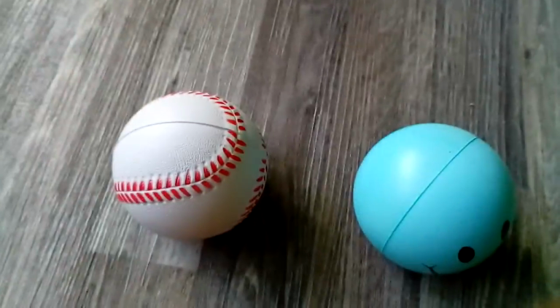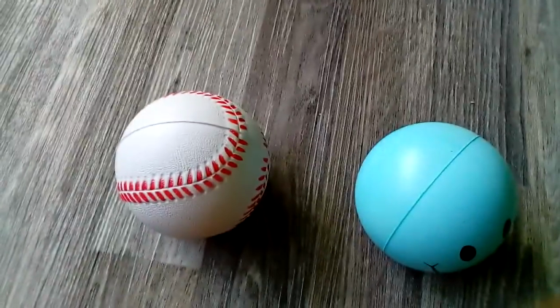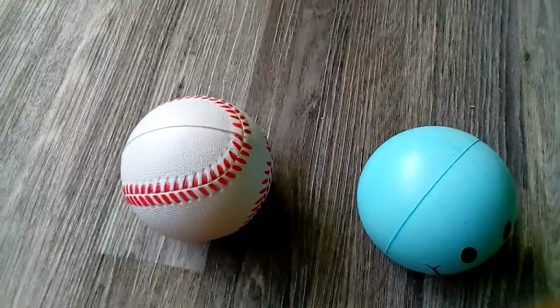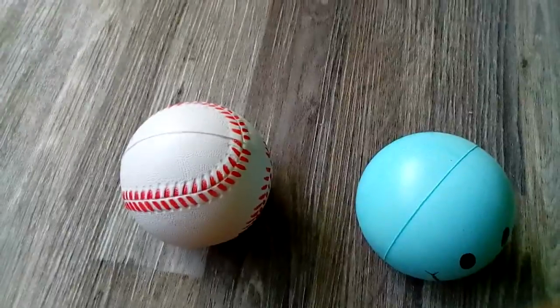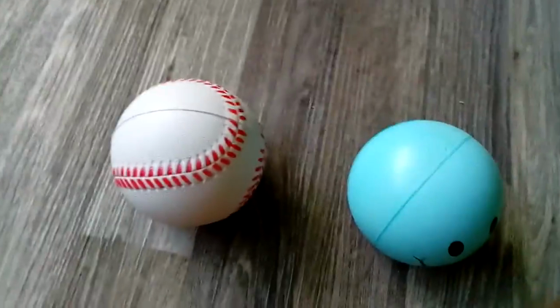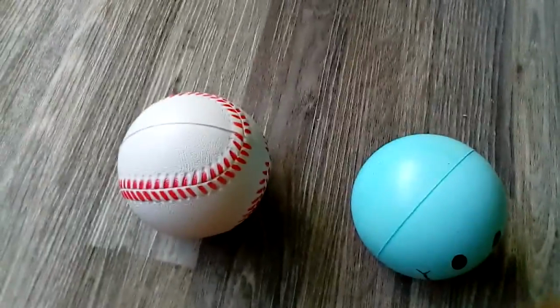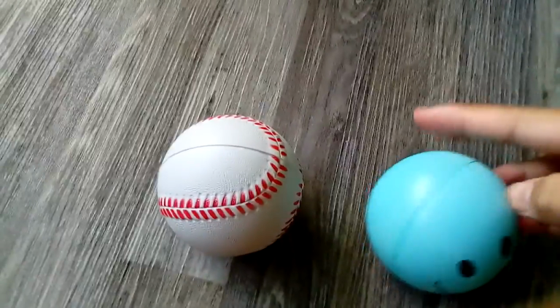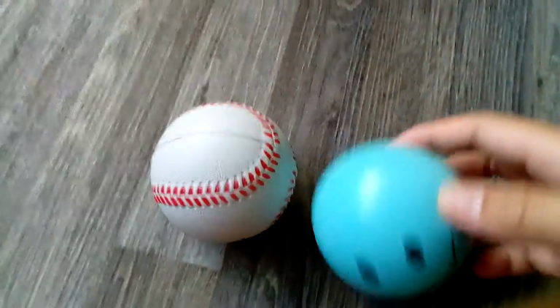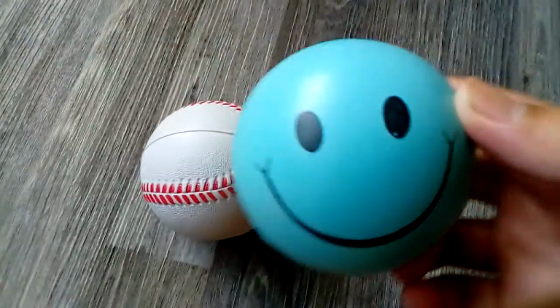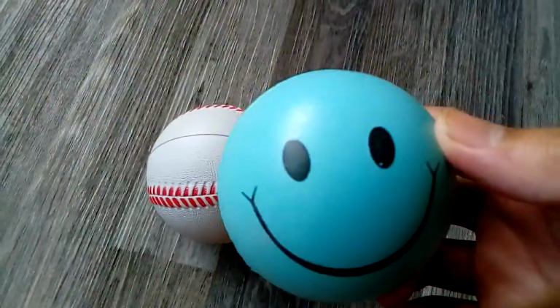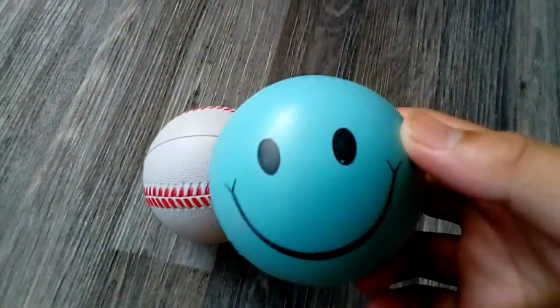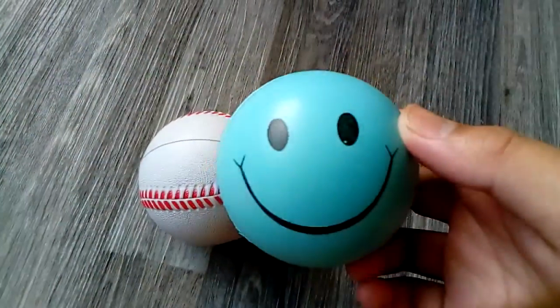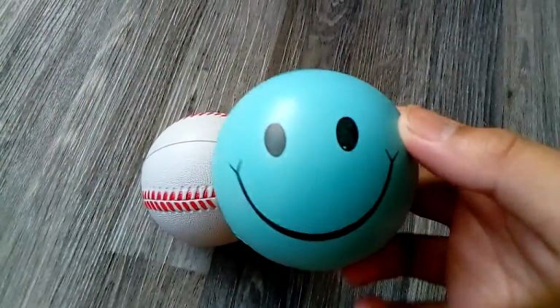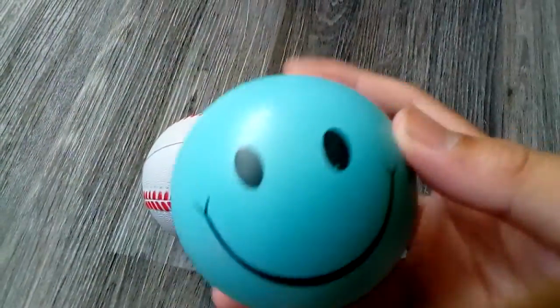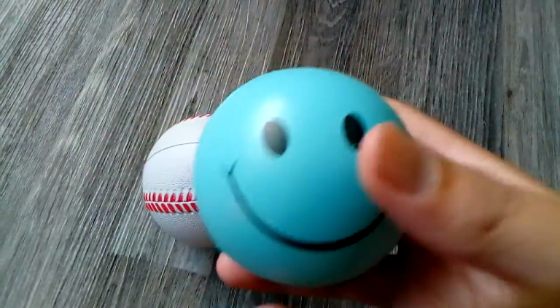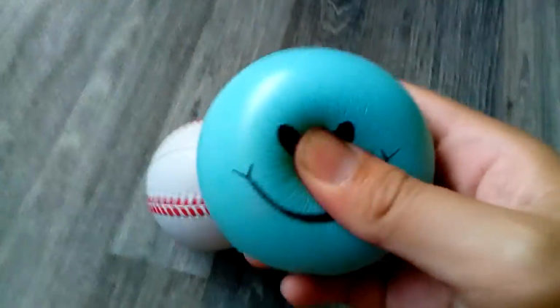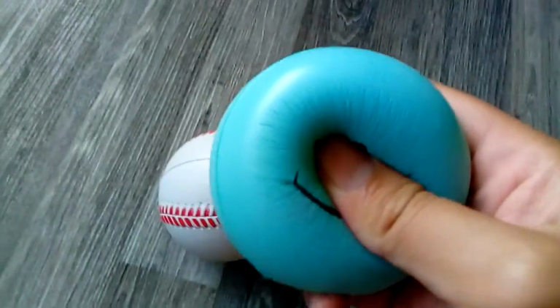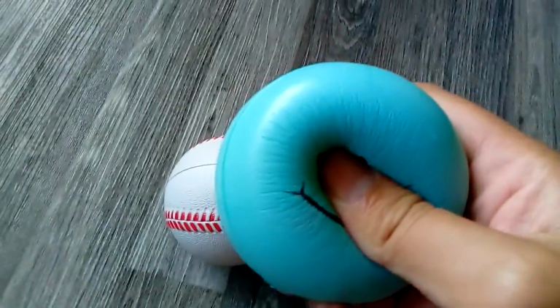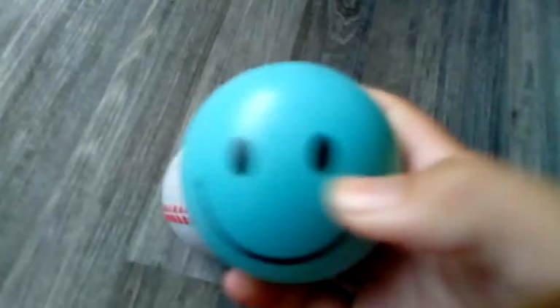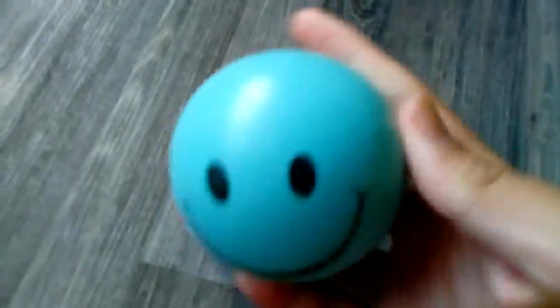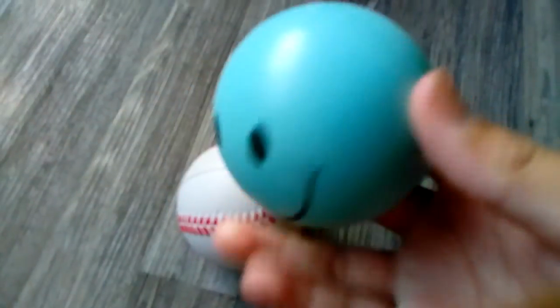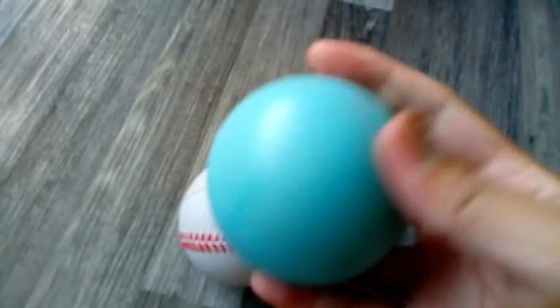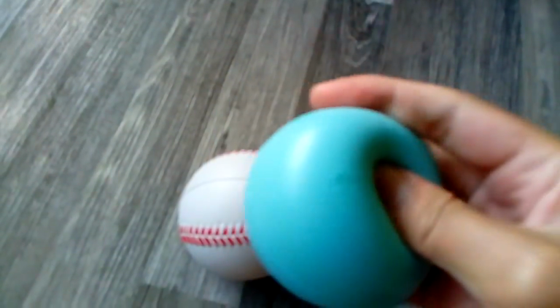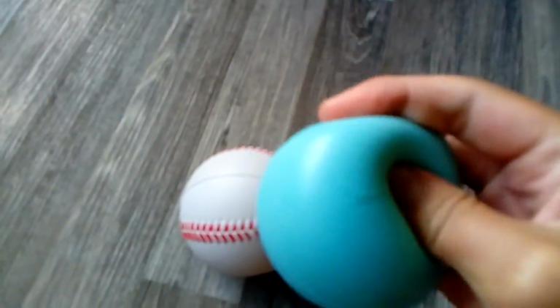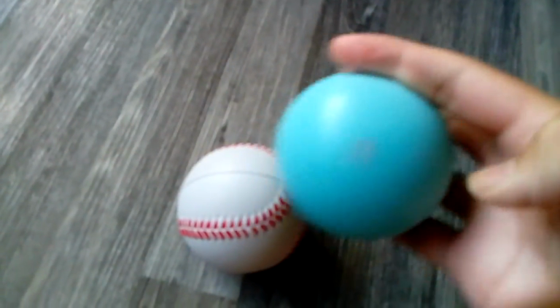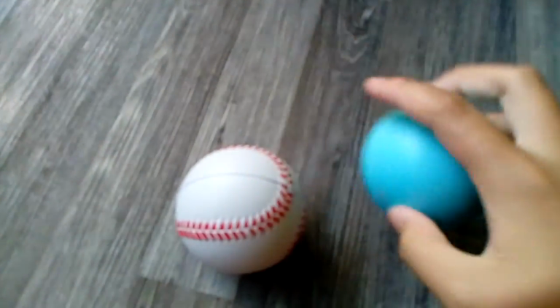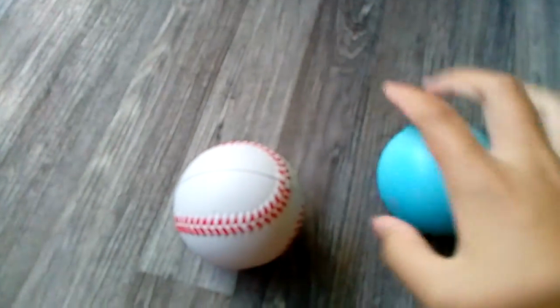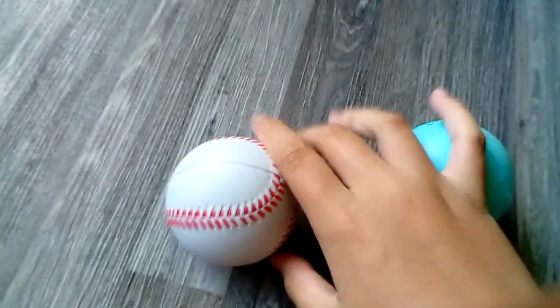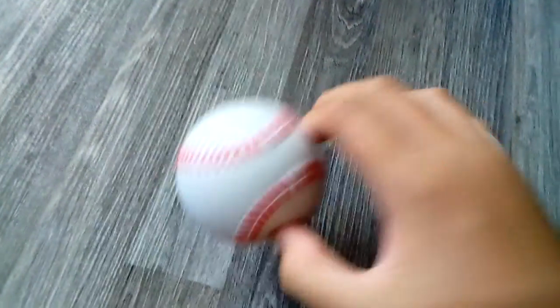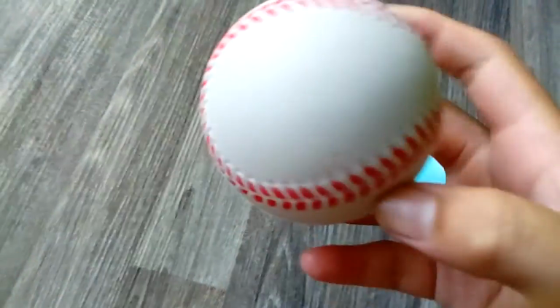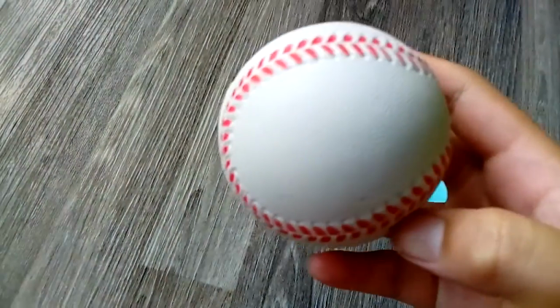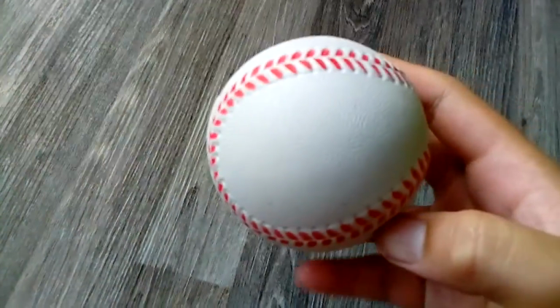I have these two large ones — this is the blue smiley face one, and this one is a baseball.